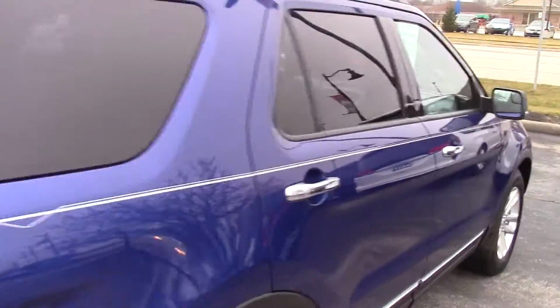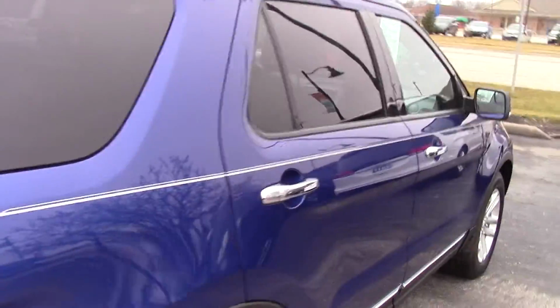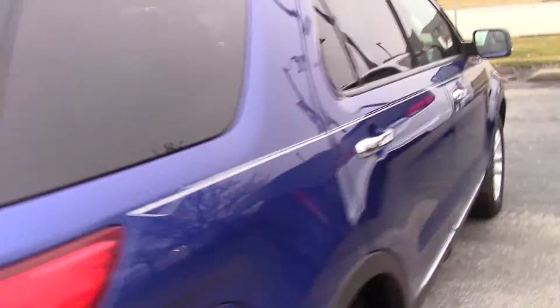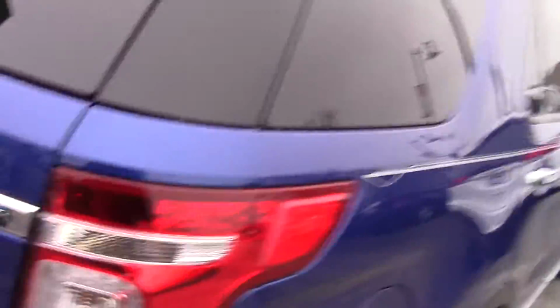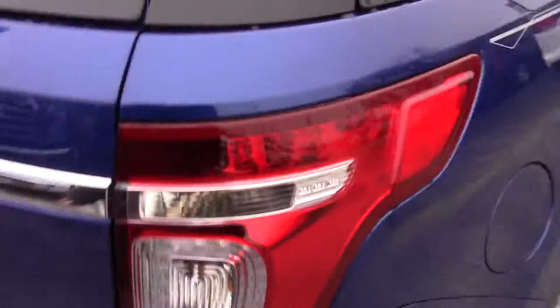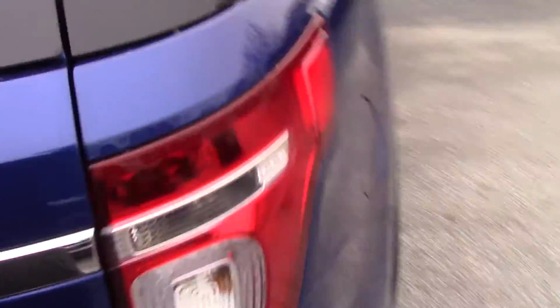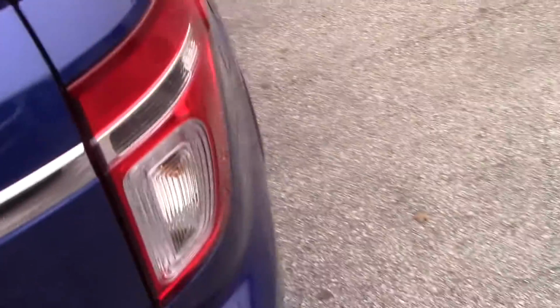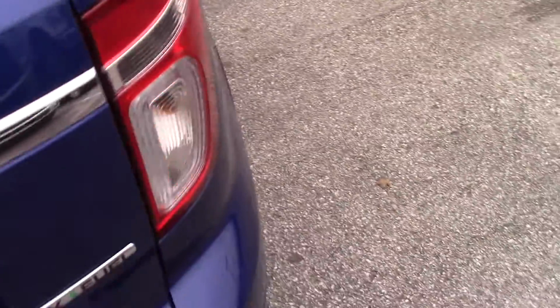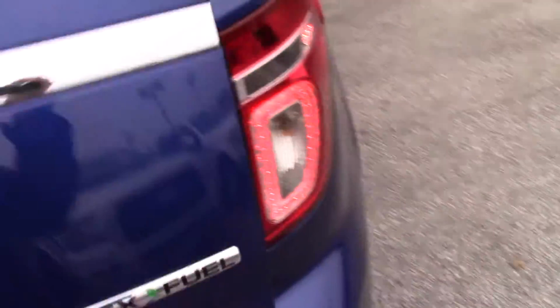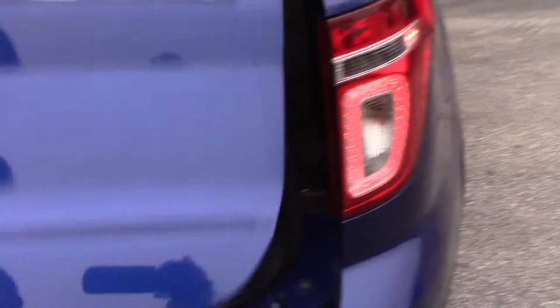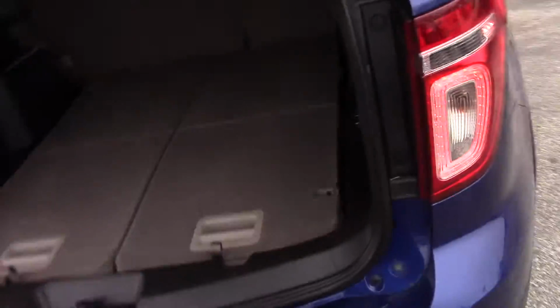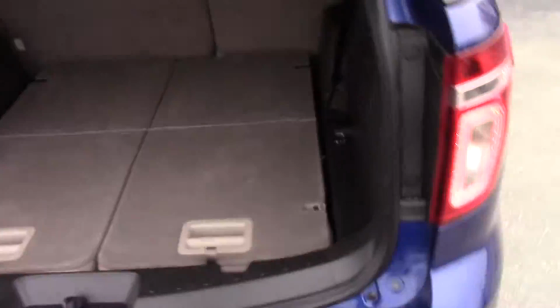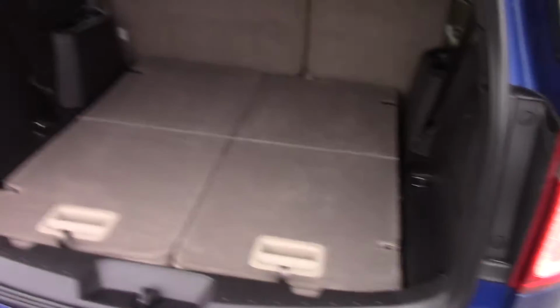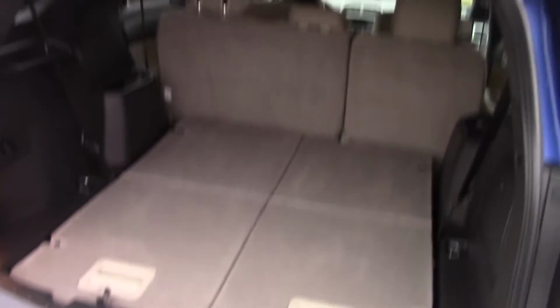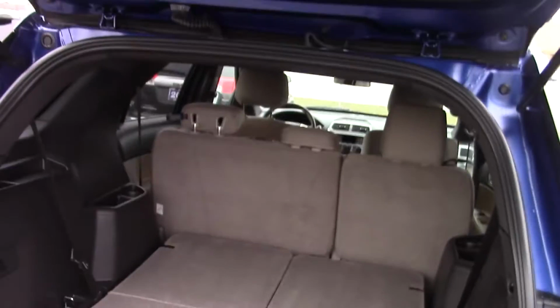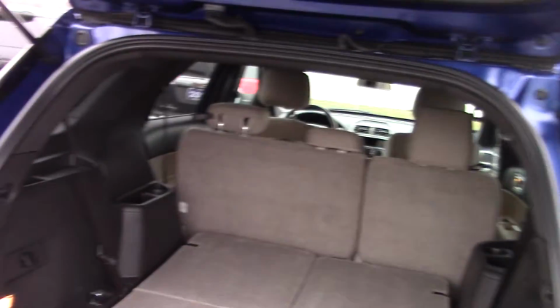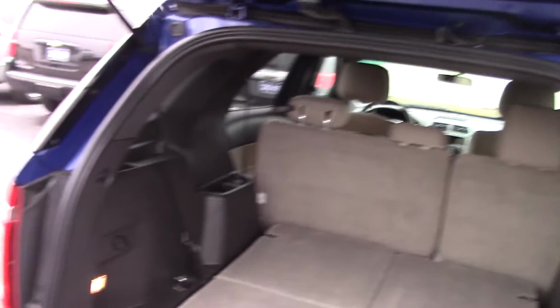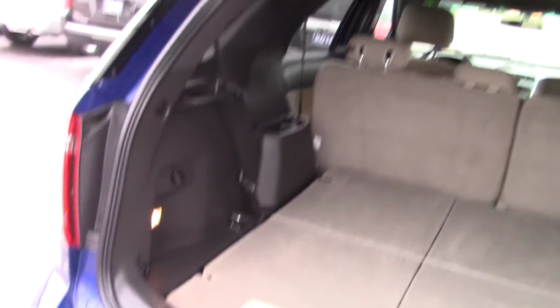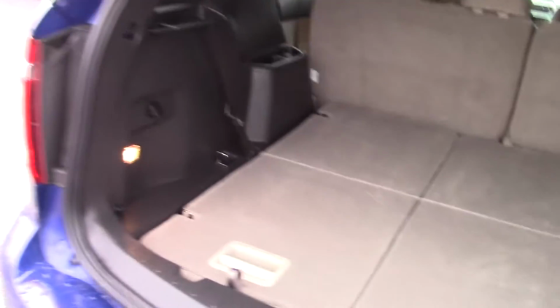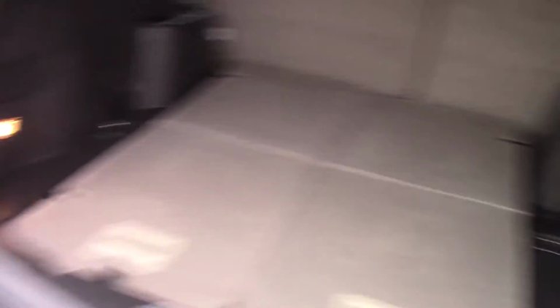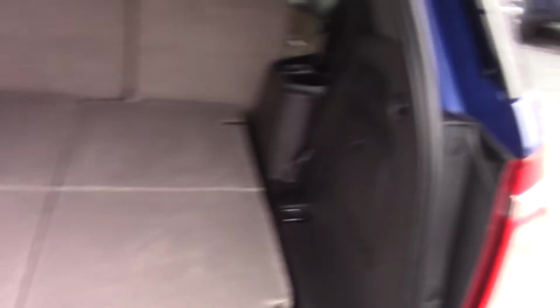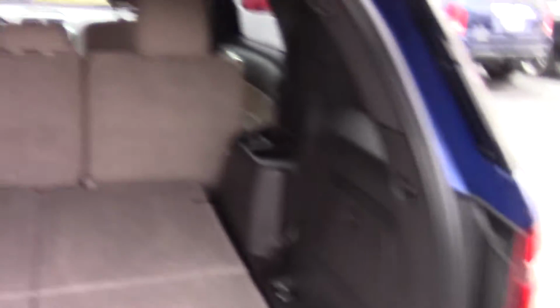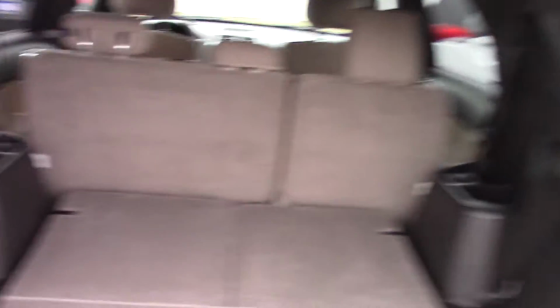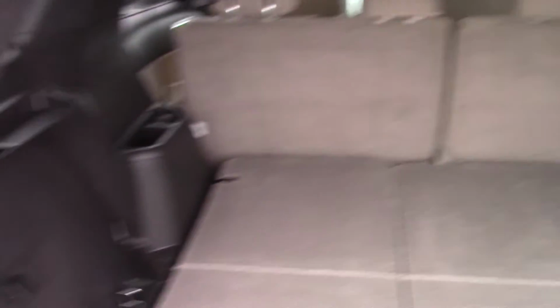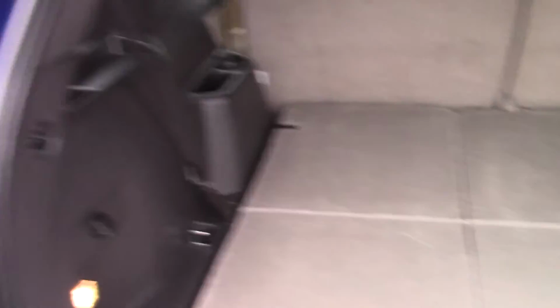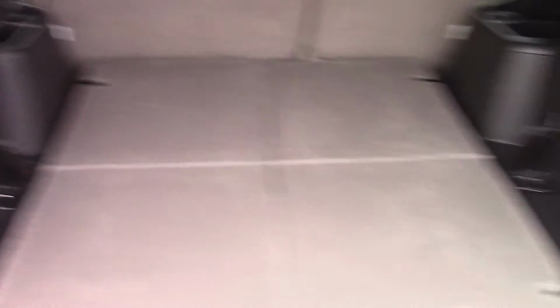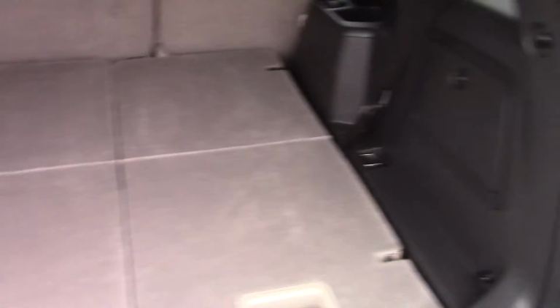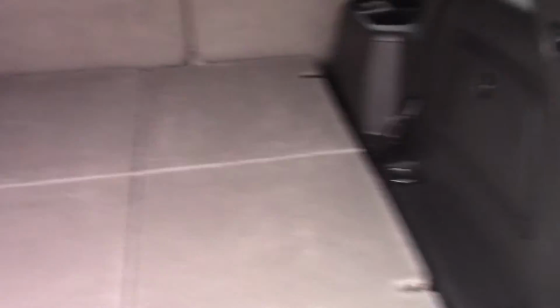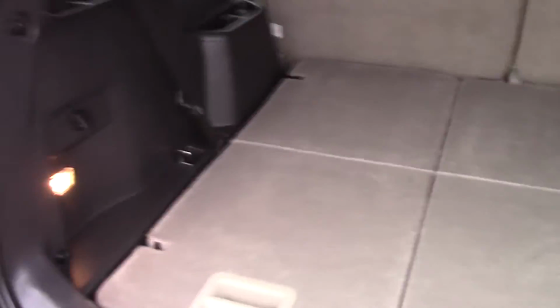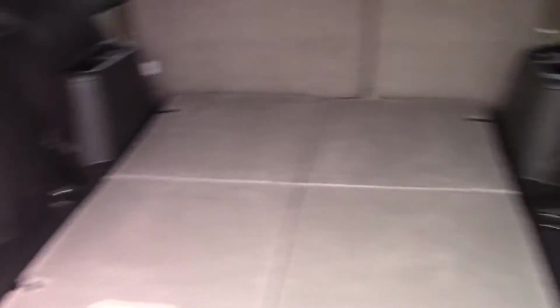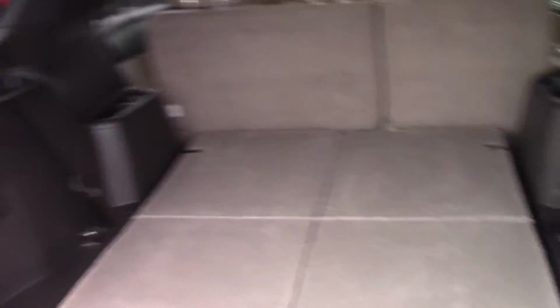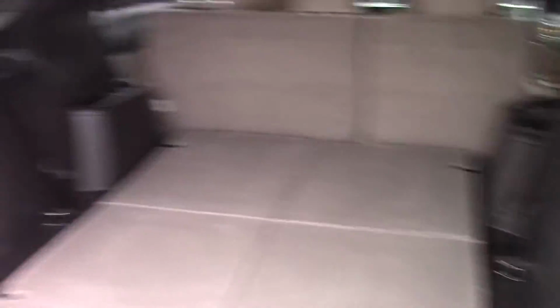Obviously with the Explorers you do have the third row. It's popped down in this particular one at the moment, so you can see what it is at full storage. Then you've got your third row — you do have cupholders and everything.